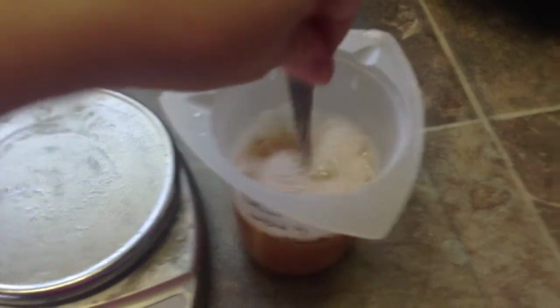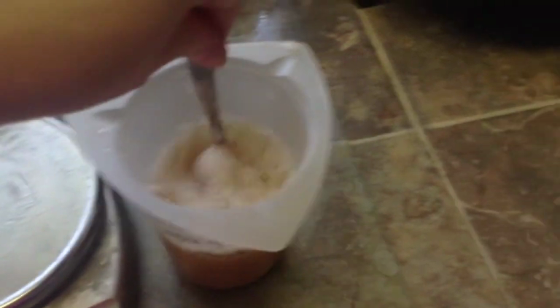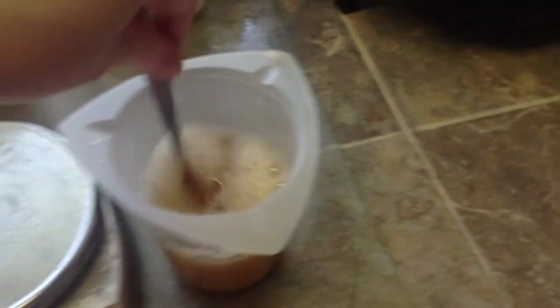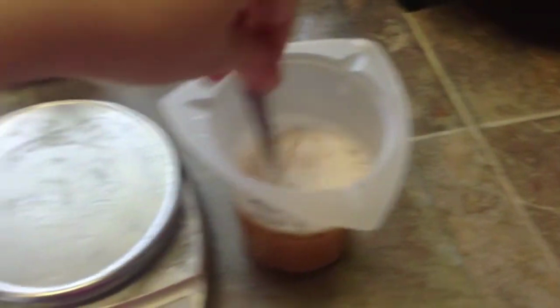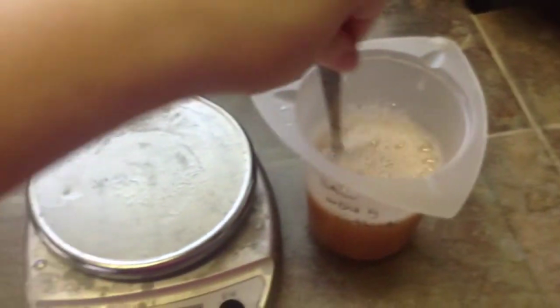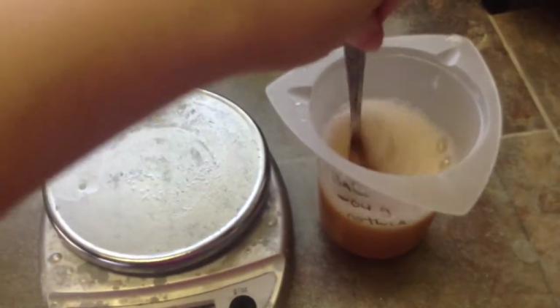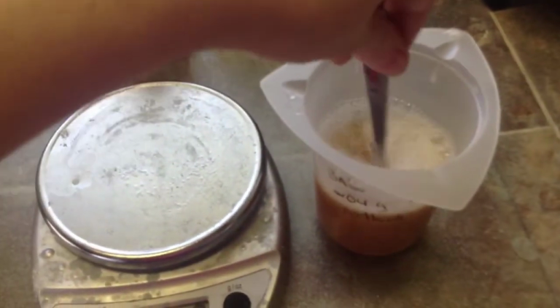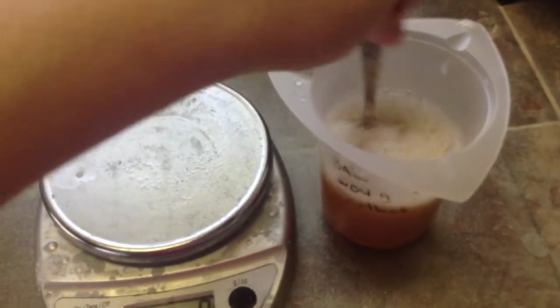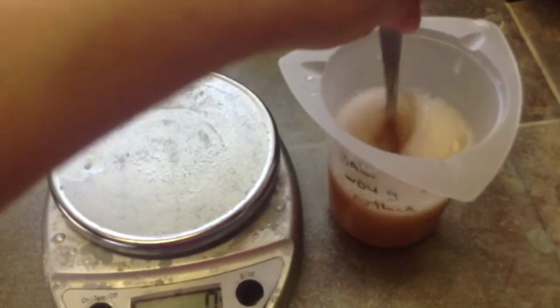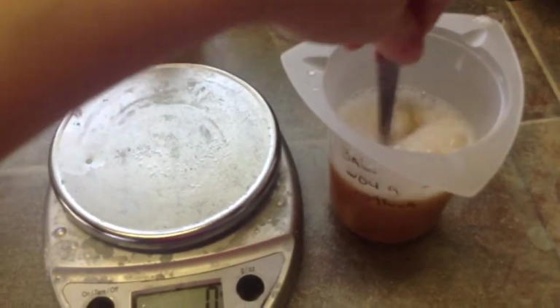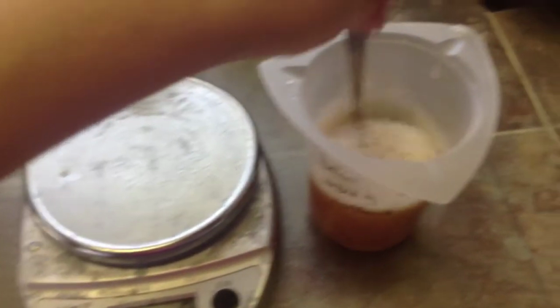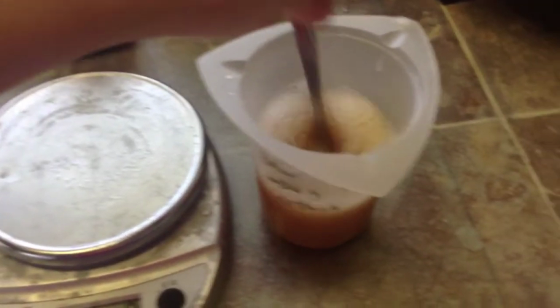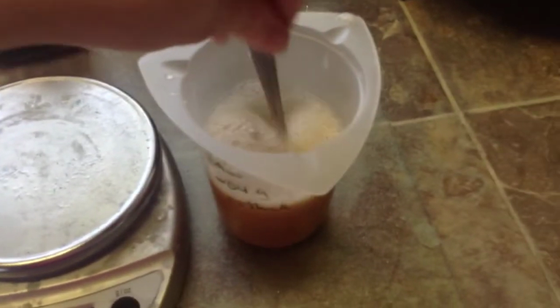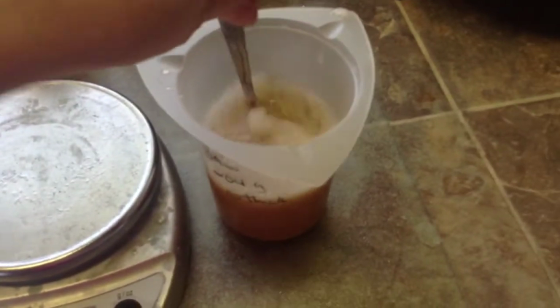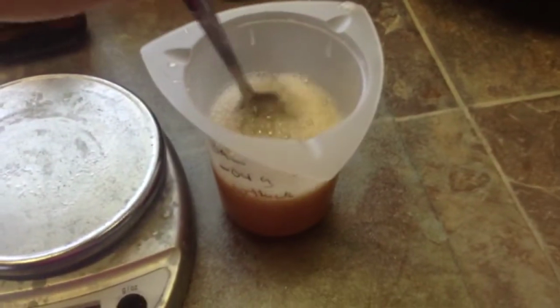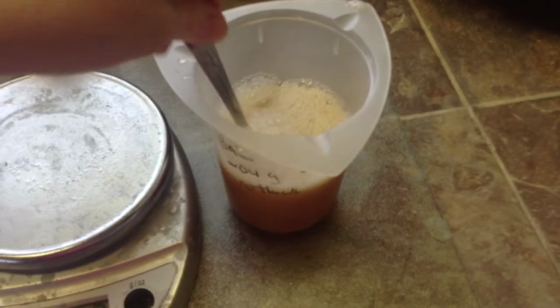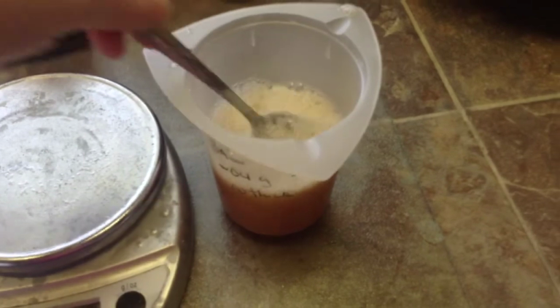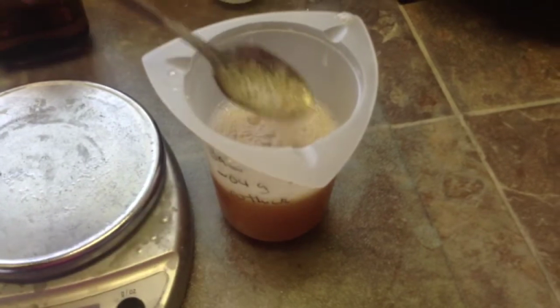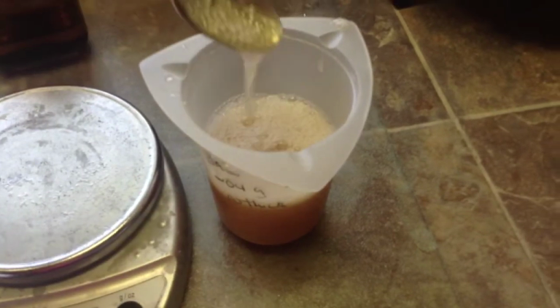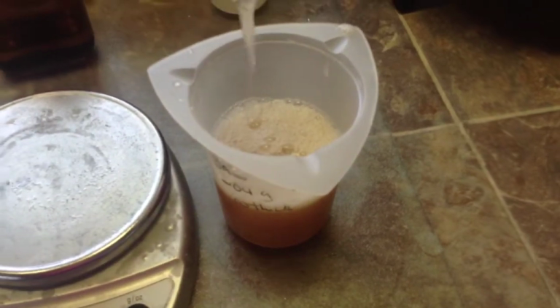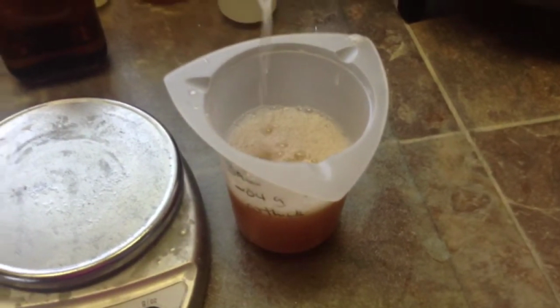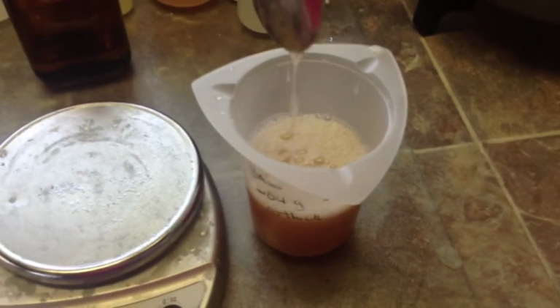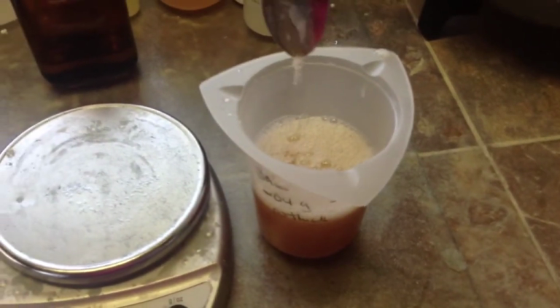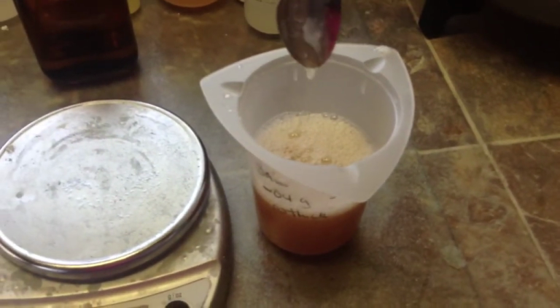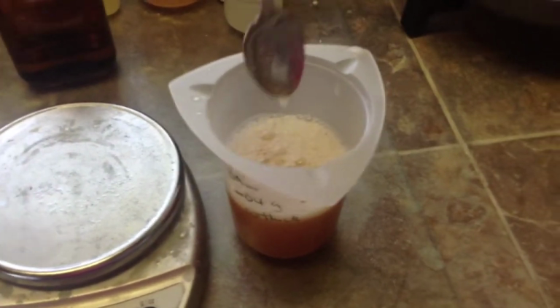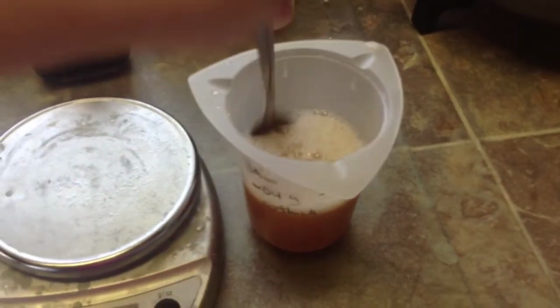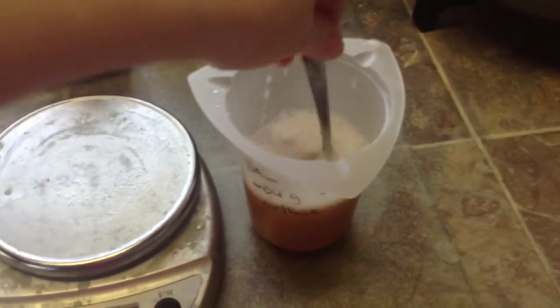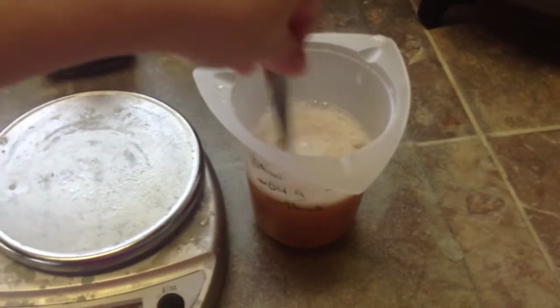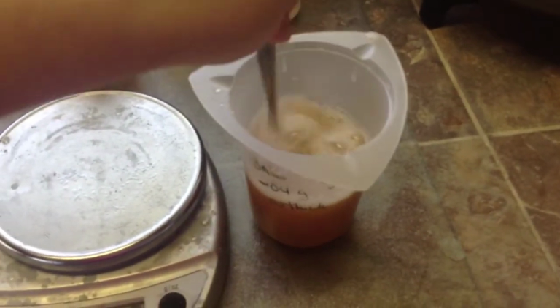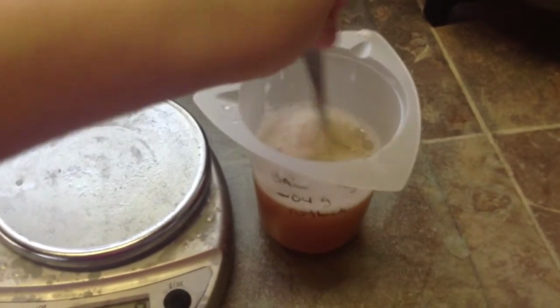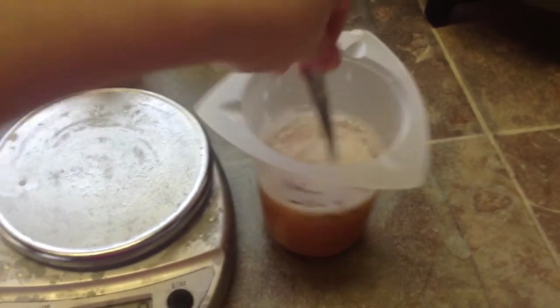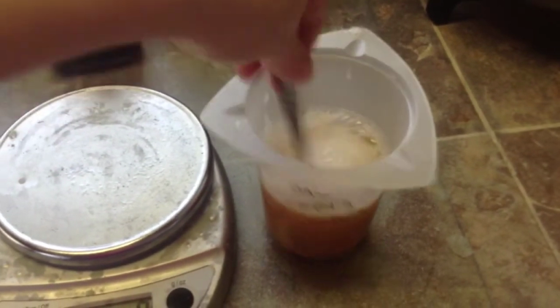So at 1.9%, let's see how thick this is. Yeah, that's not okay. I'll add some more and I'll be back in a minute.